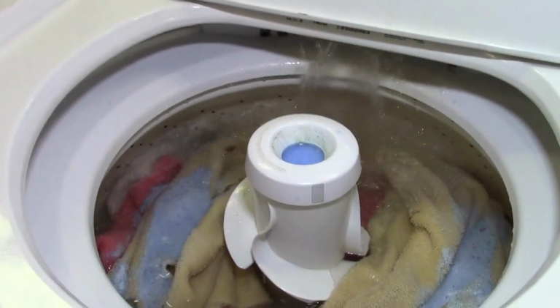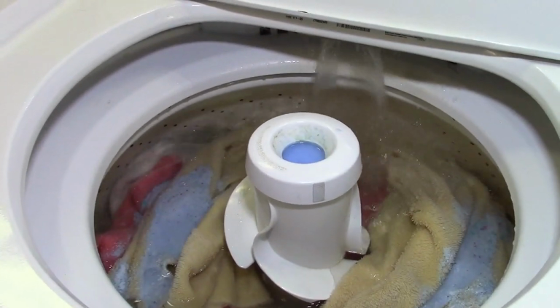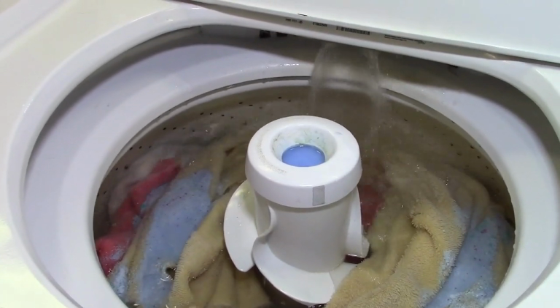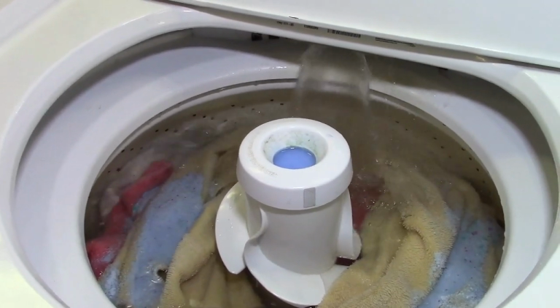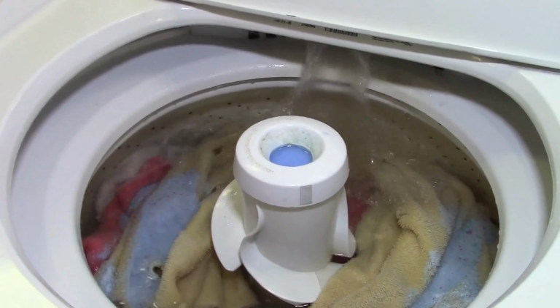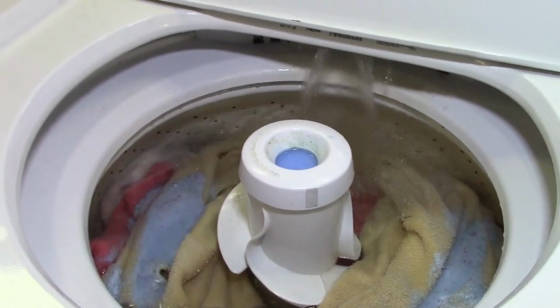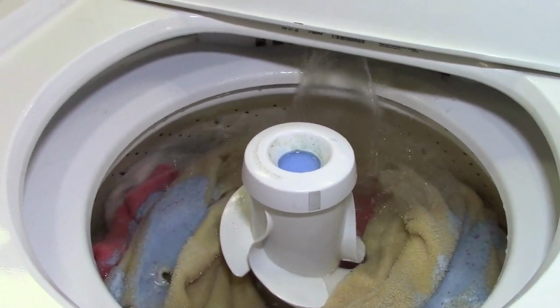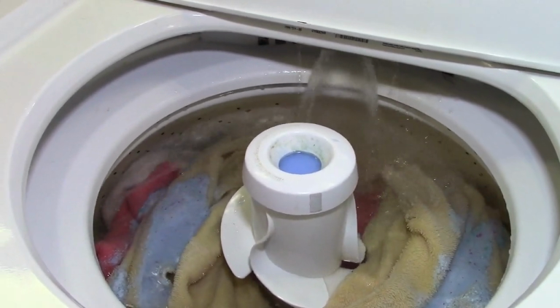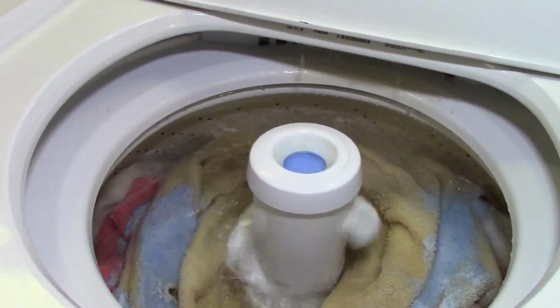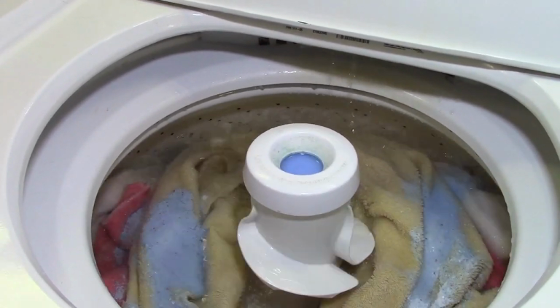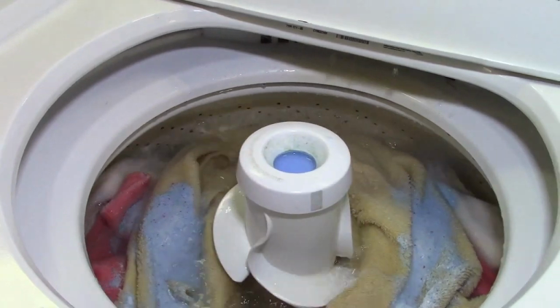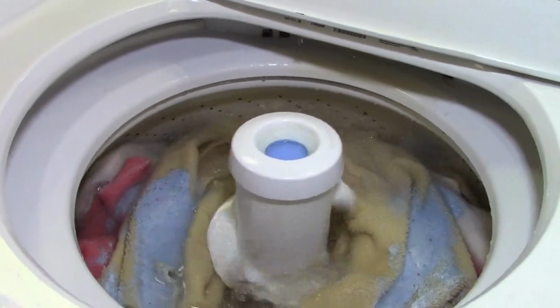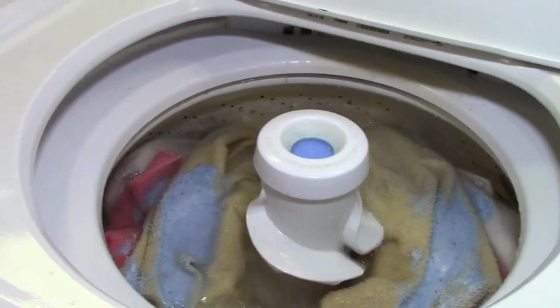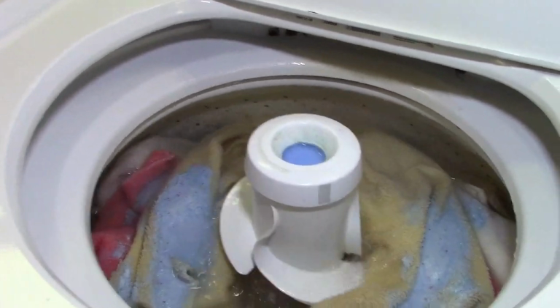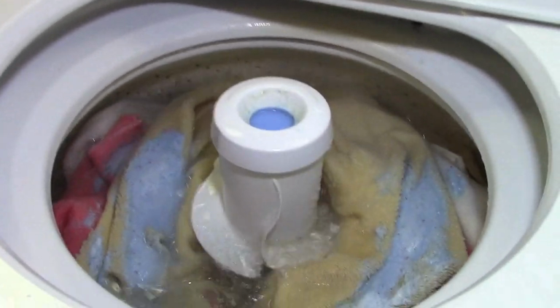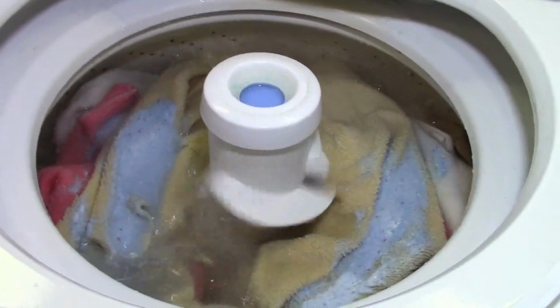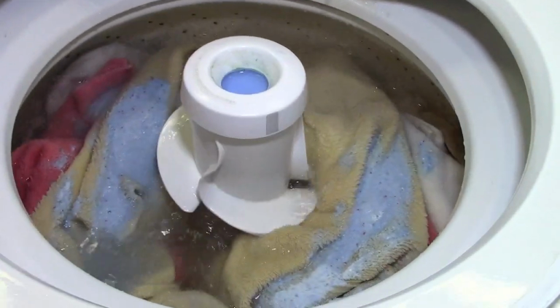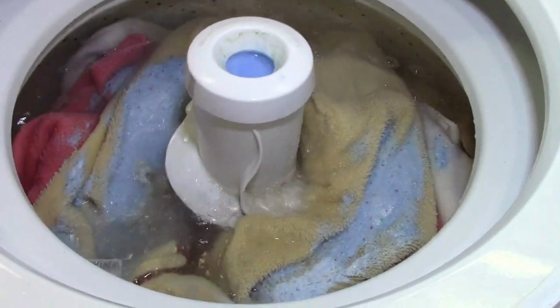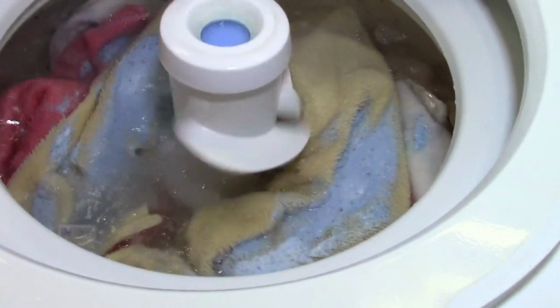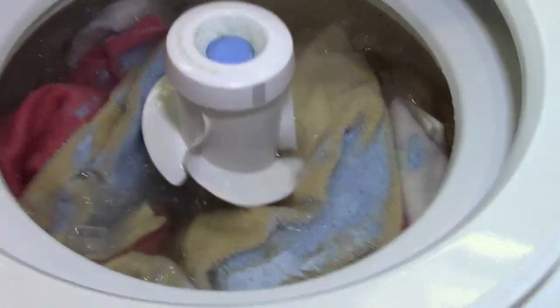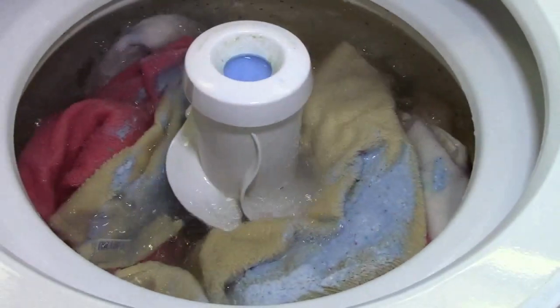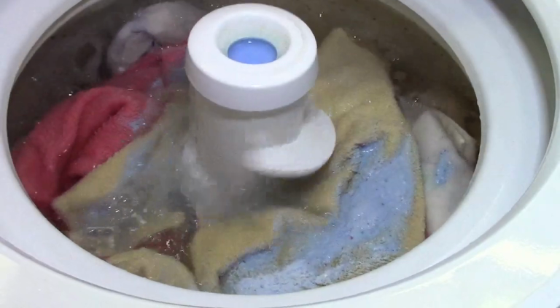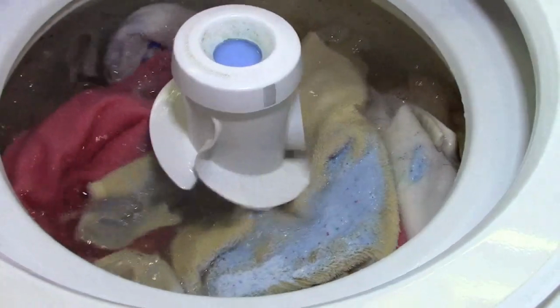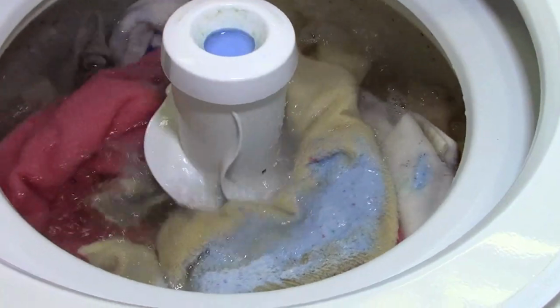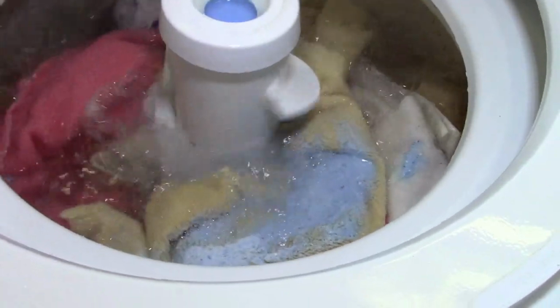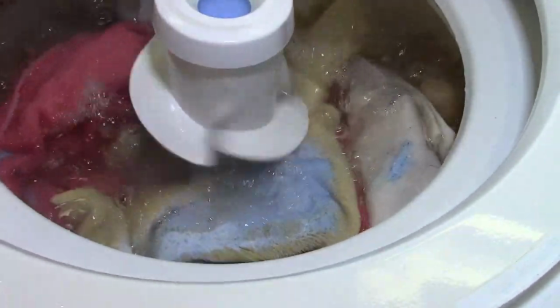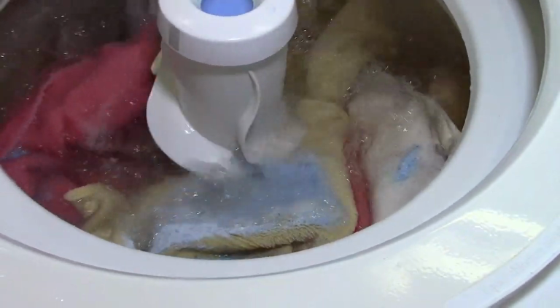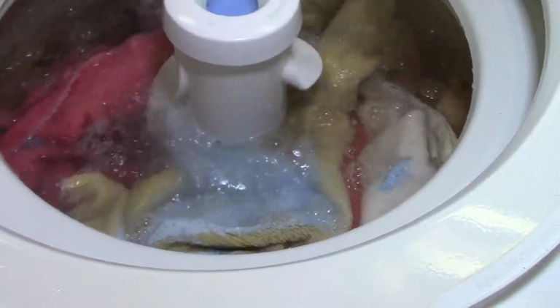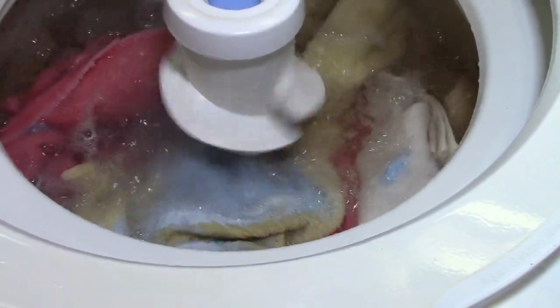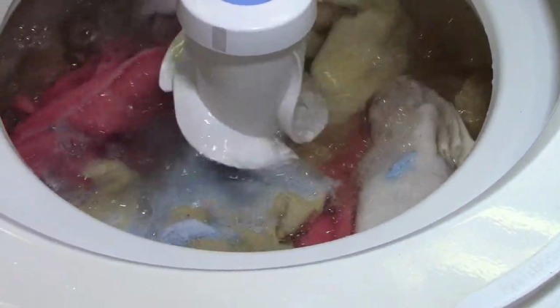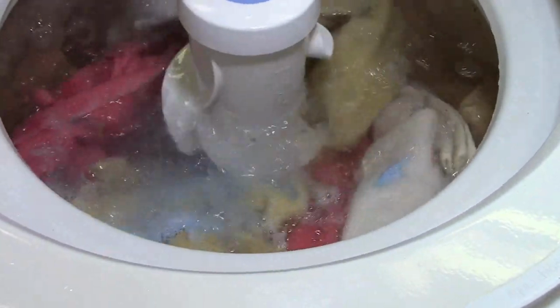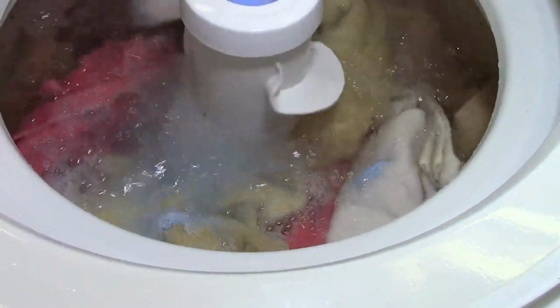We should really record another video of just taking the flow restrictor out. Oh, absolutely. It comes right out. I don't know why we never did it. So here we are washing away — the detergent is being spent right now.